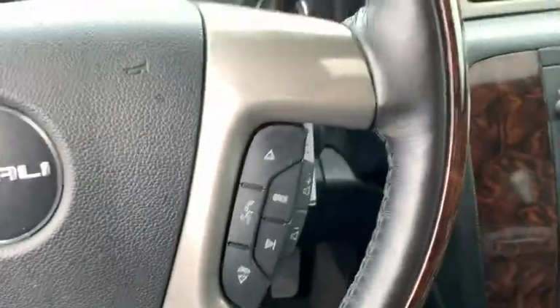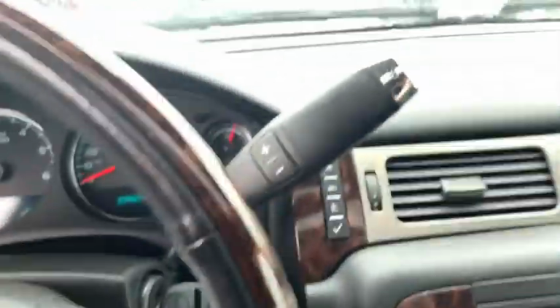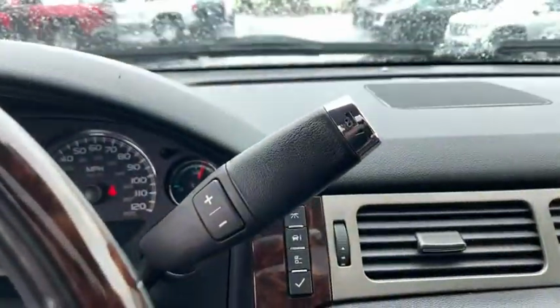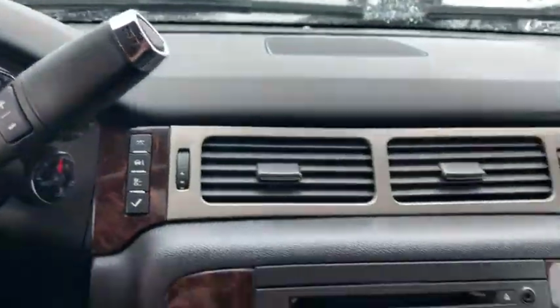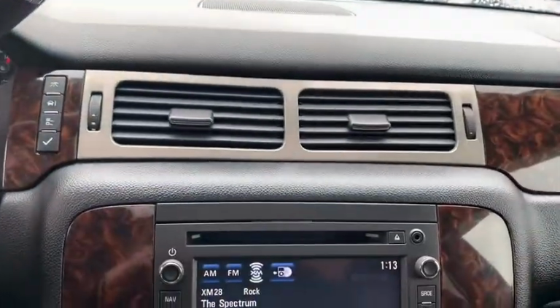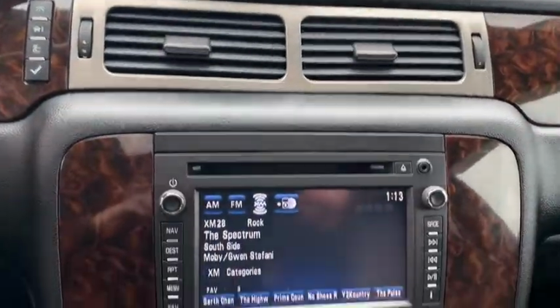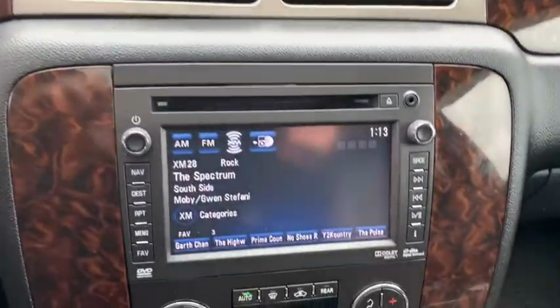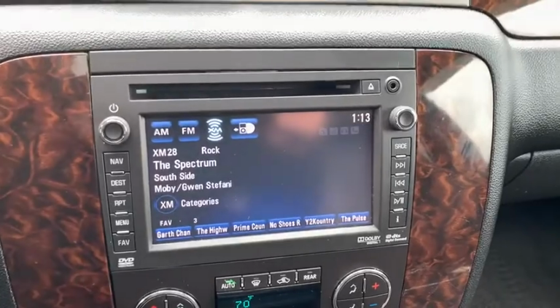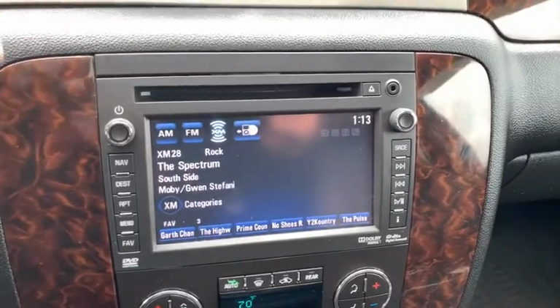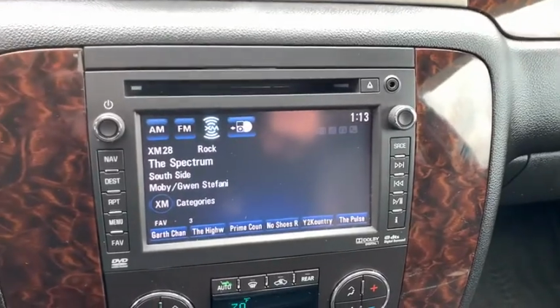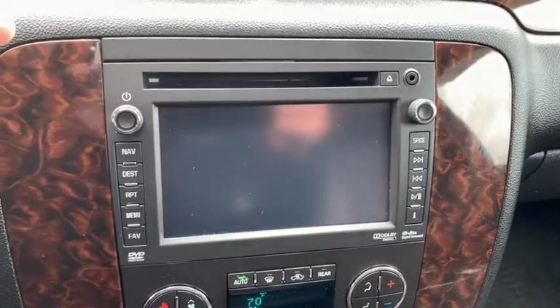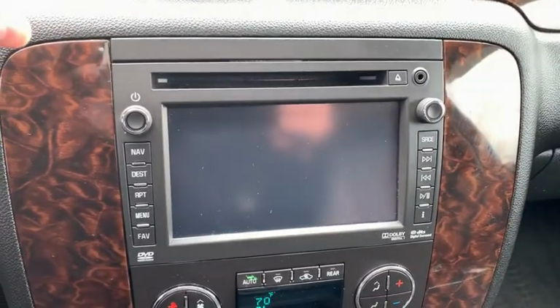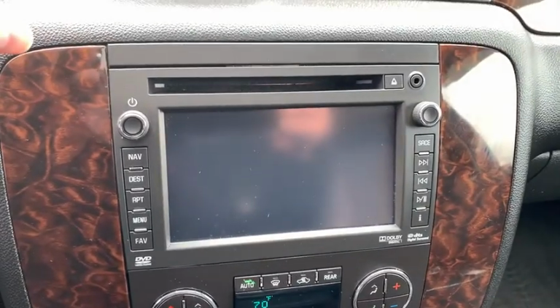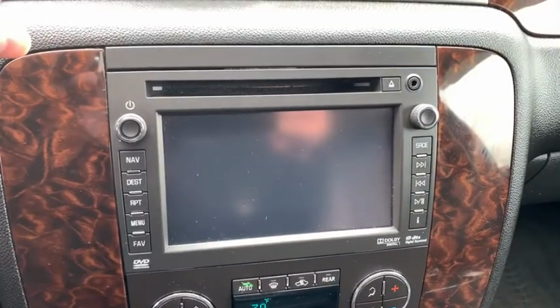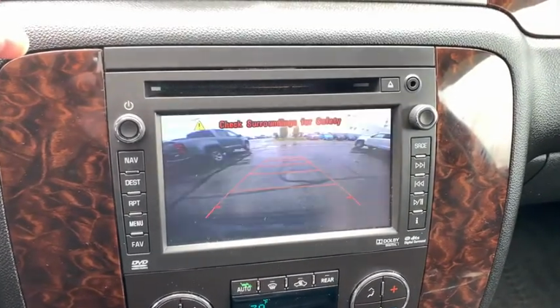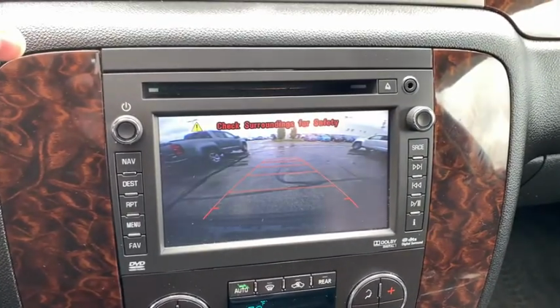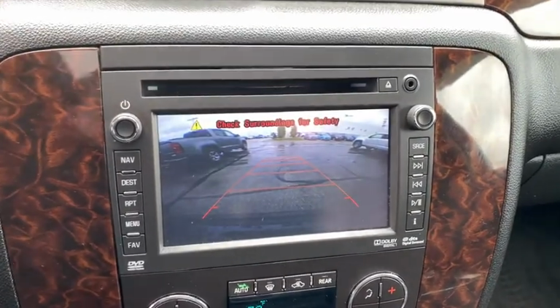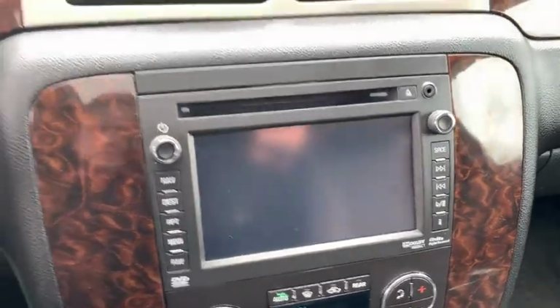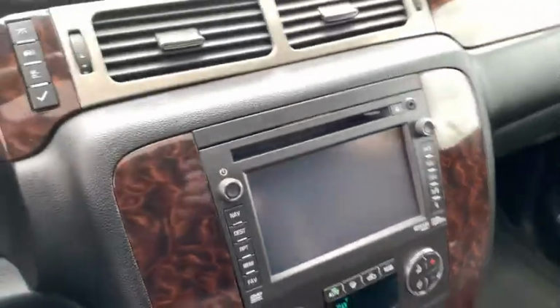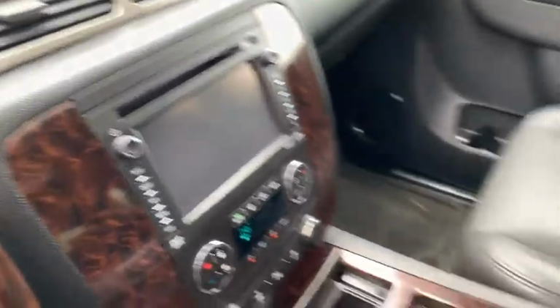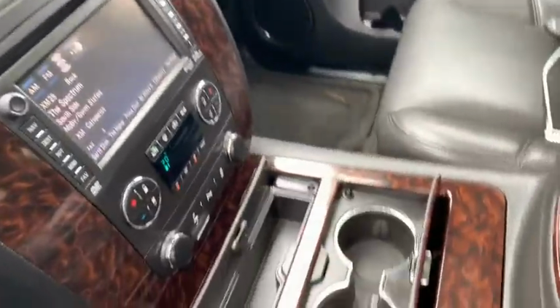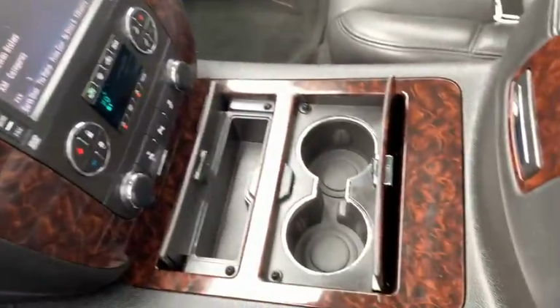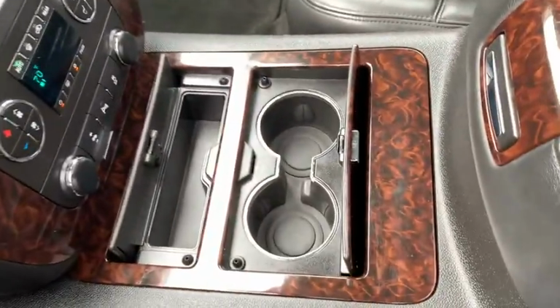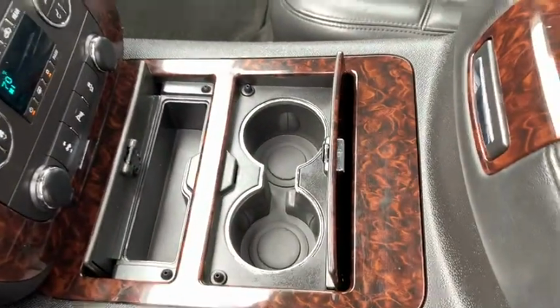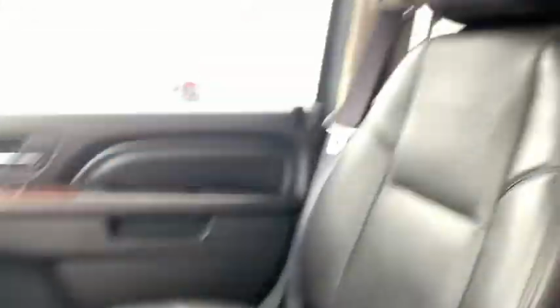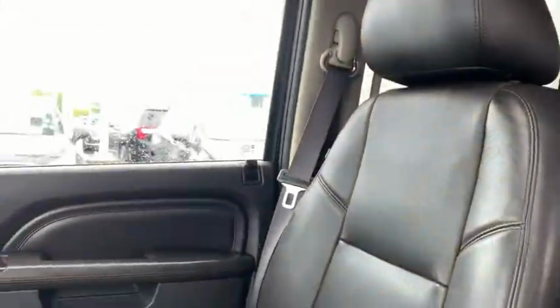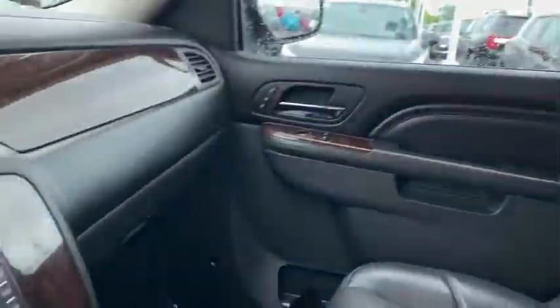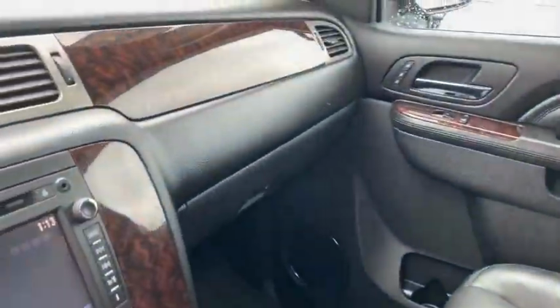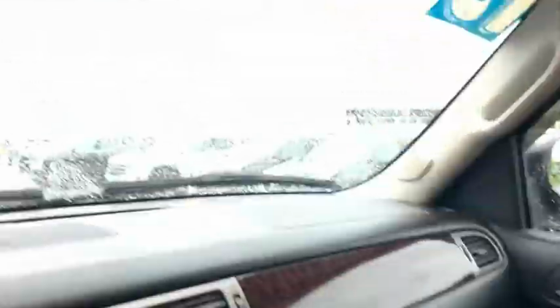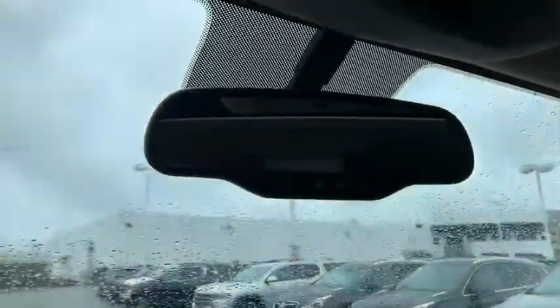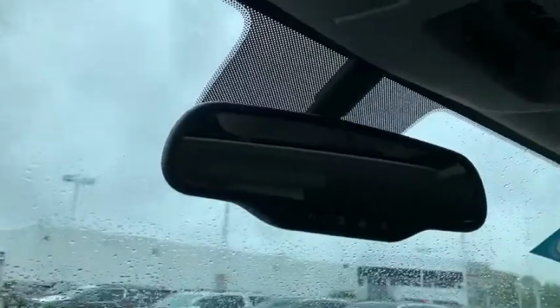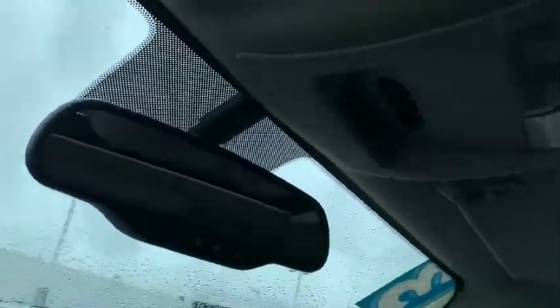Here are some of this vehicle's great options: navigation system, remote engine start, power passenger seat, traction control, leather-wrapped steering wheel, dual airbags, power steering, auto-dimming rear-view mirror, and four-wheel disc brakes.